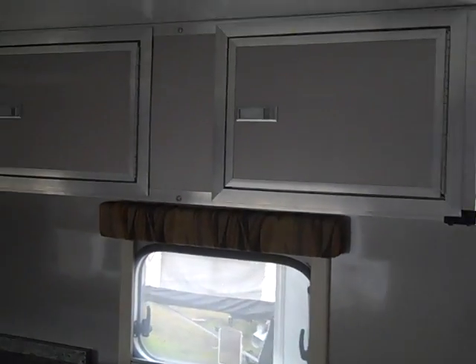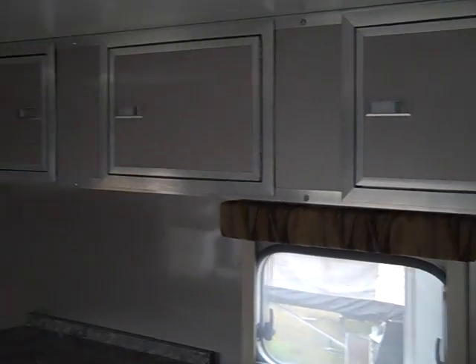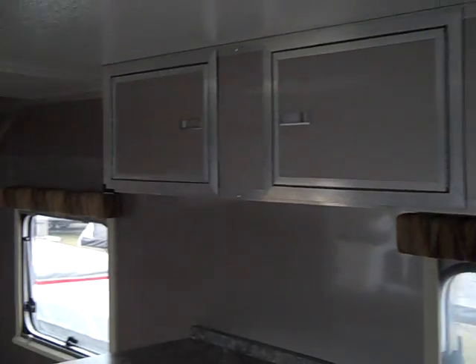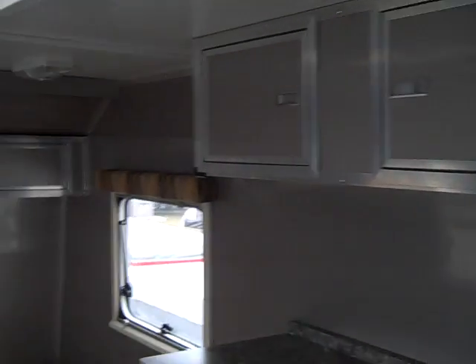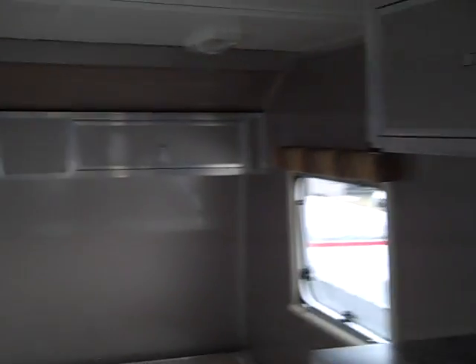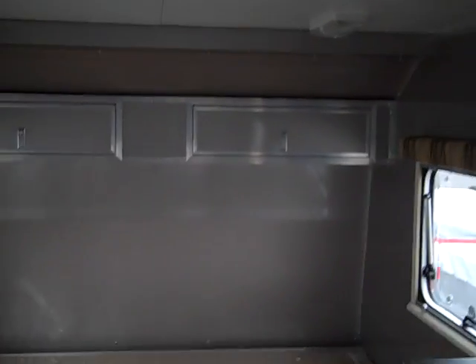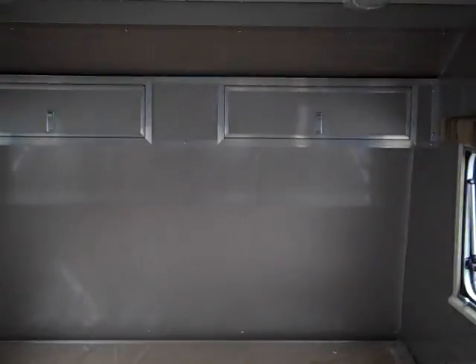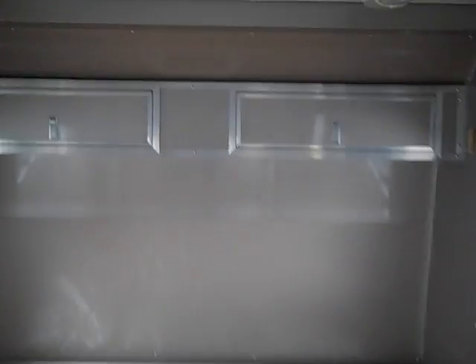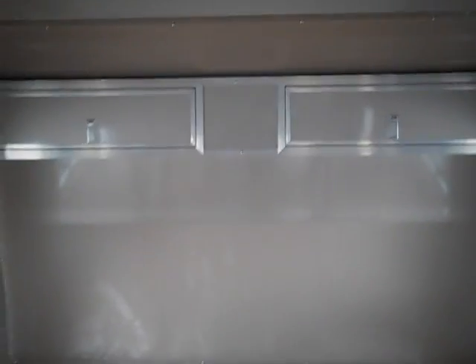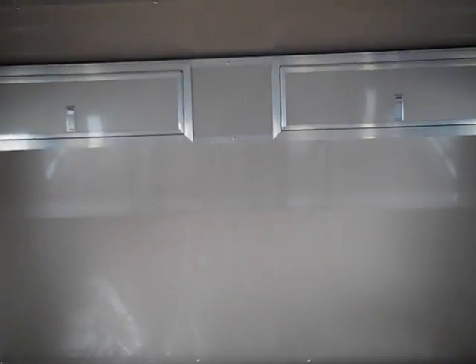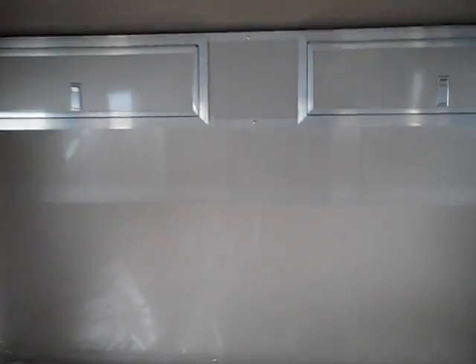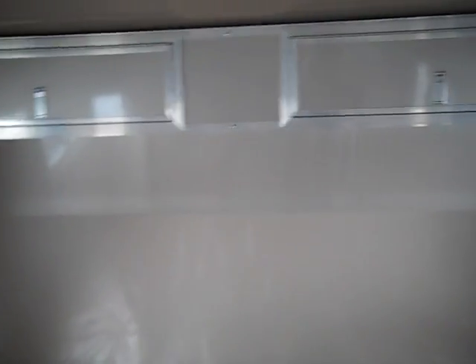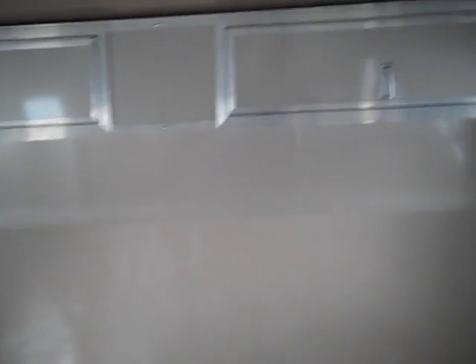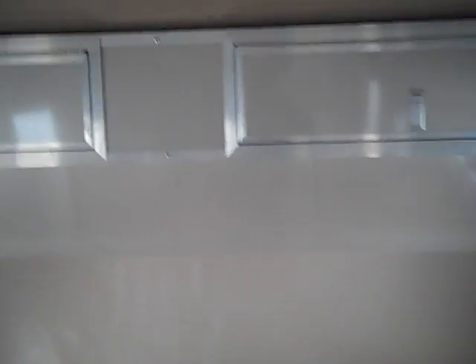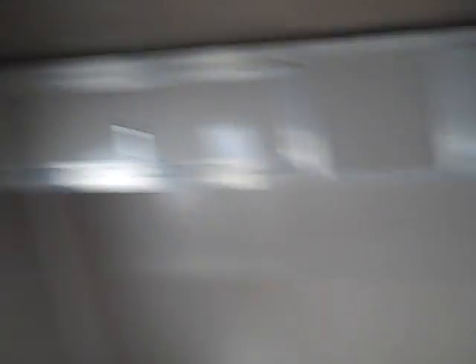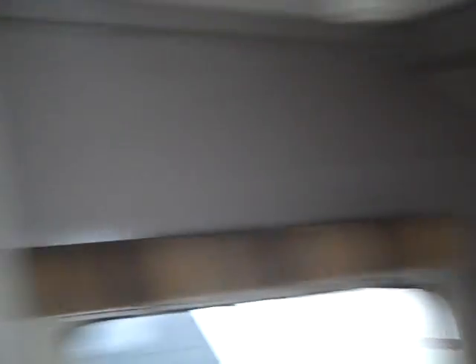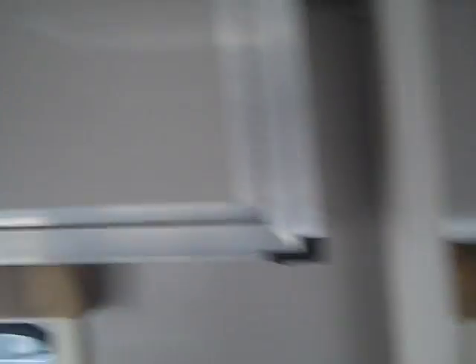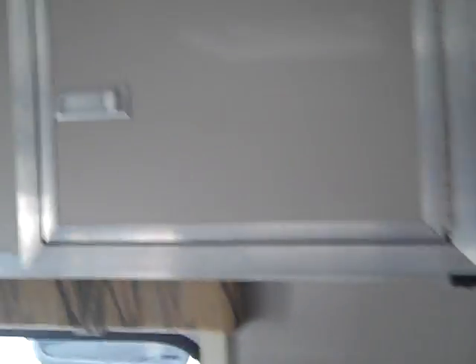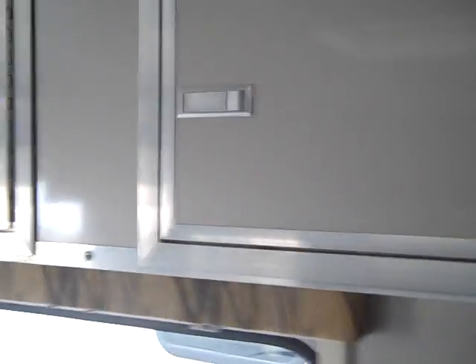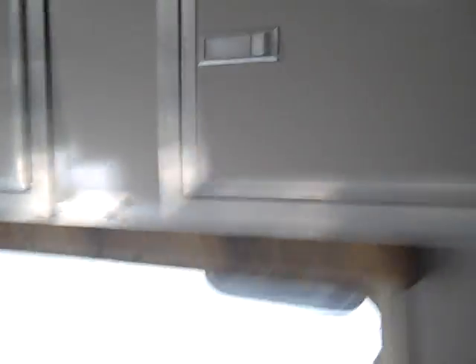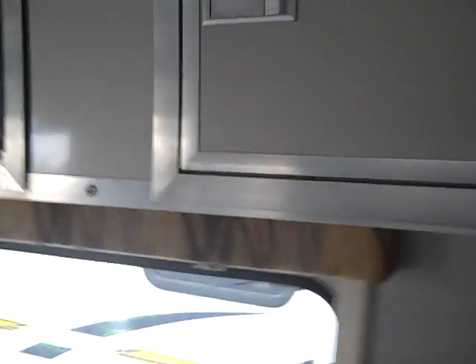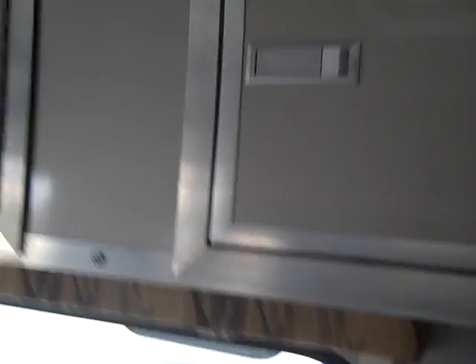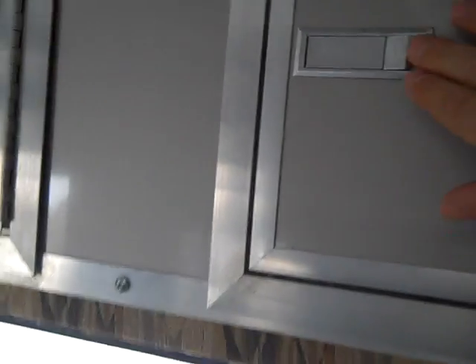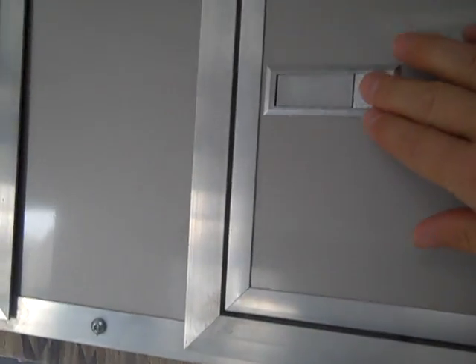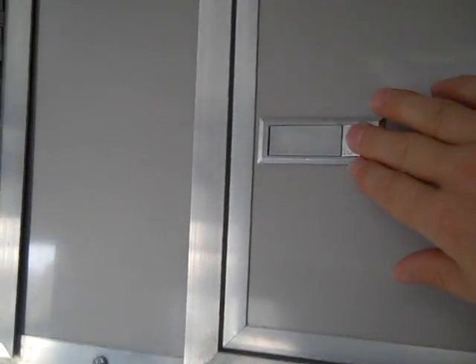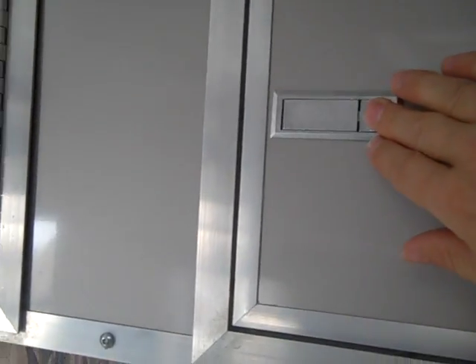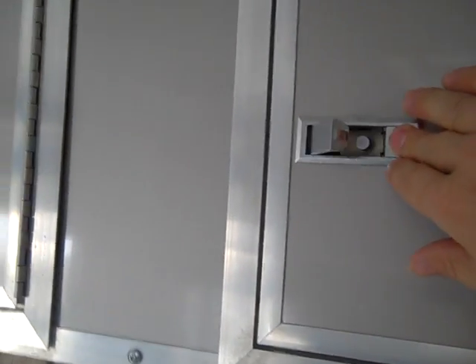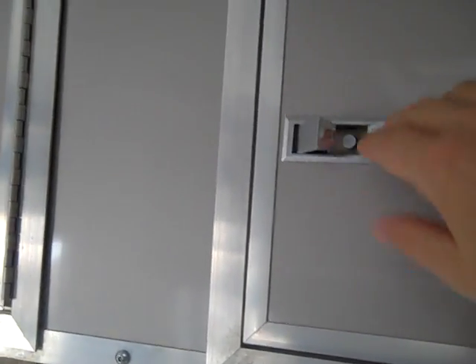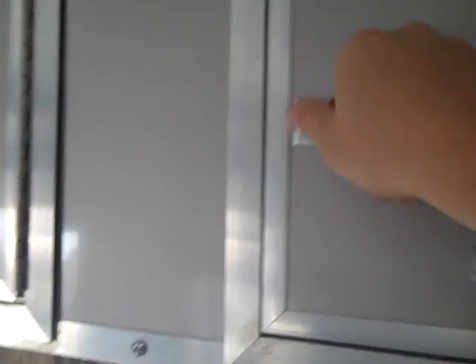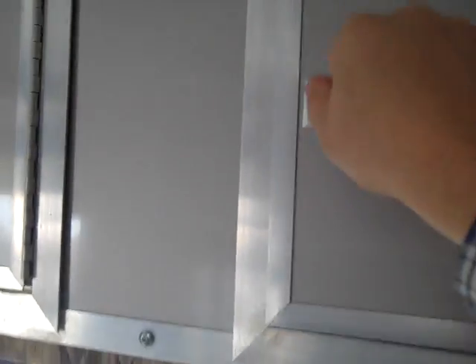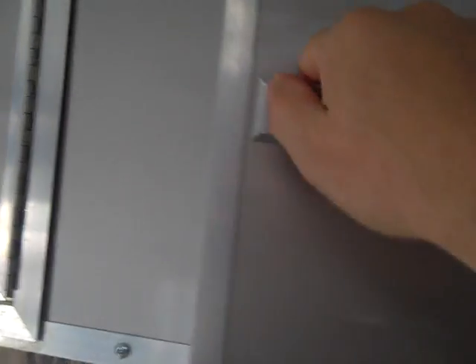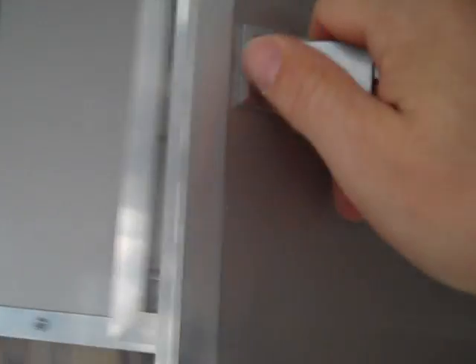Cabinets above and below. You'll notice on these cabinets — they're different than every other trailer you've seen. These are all metal cabinets.